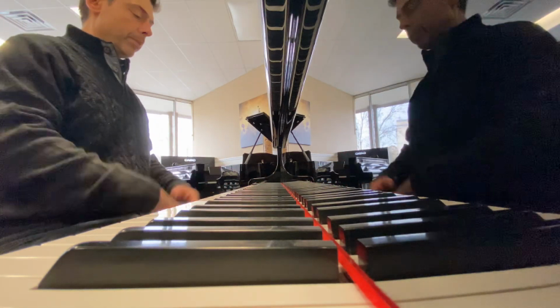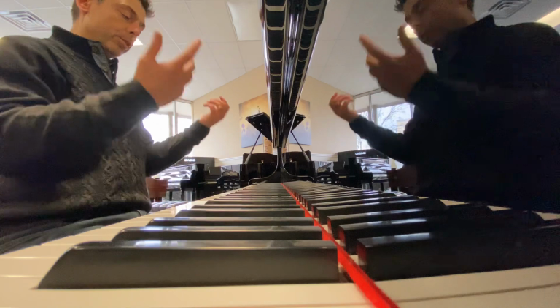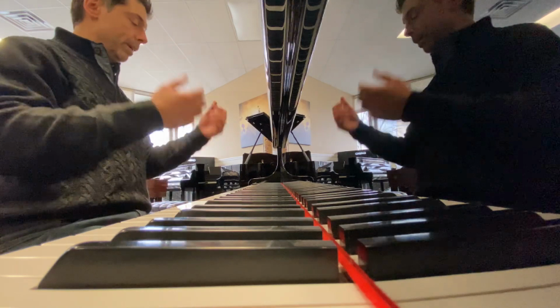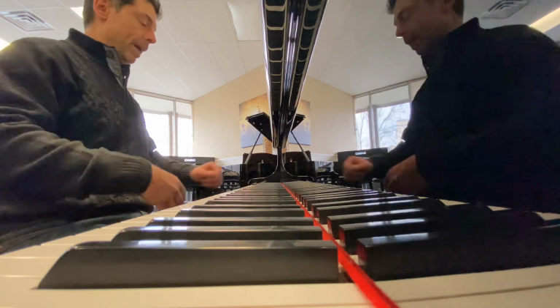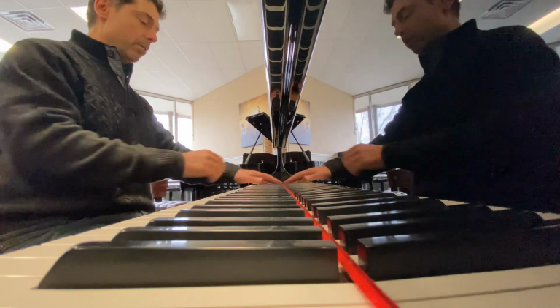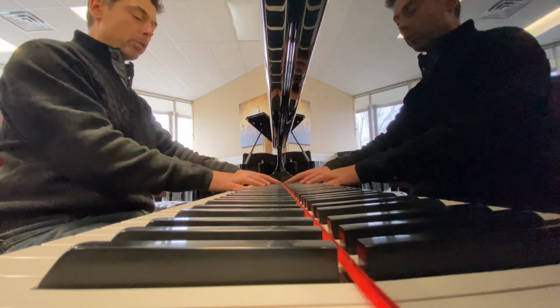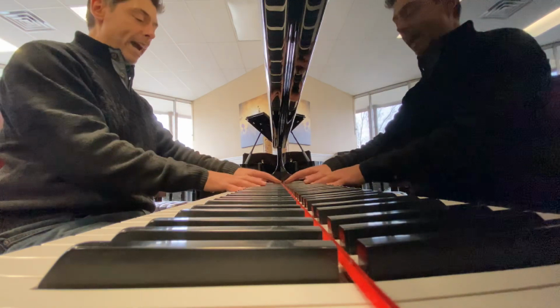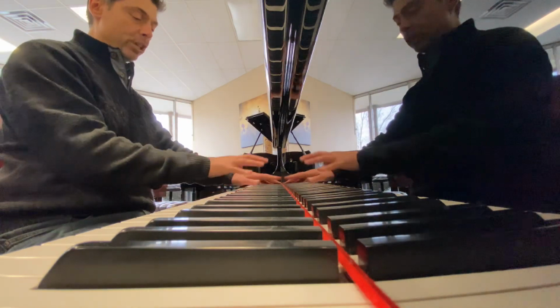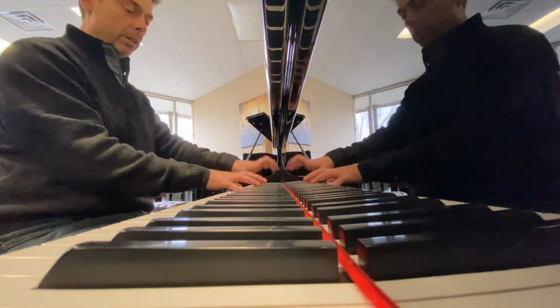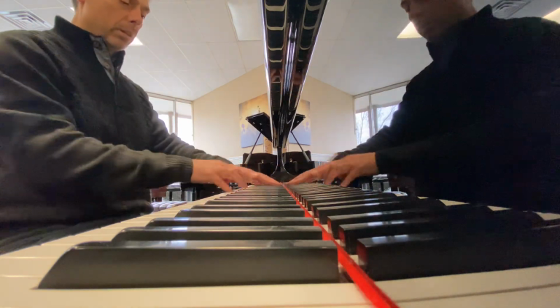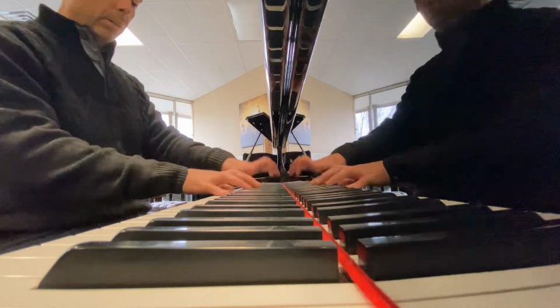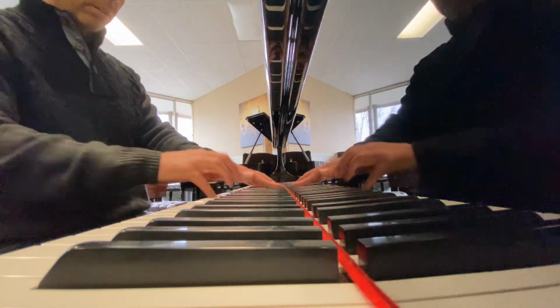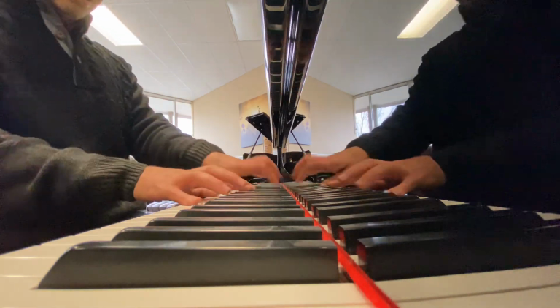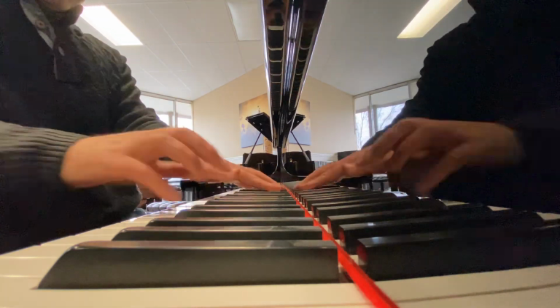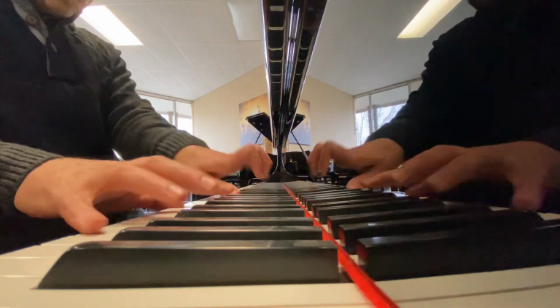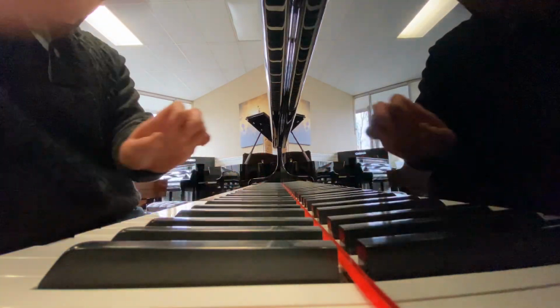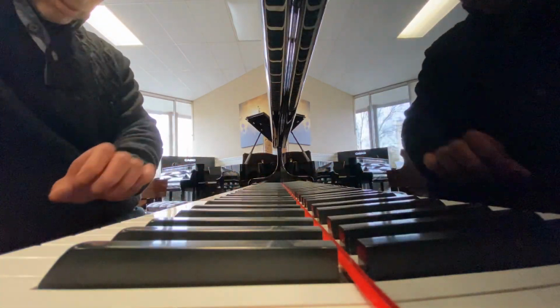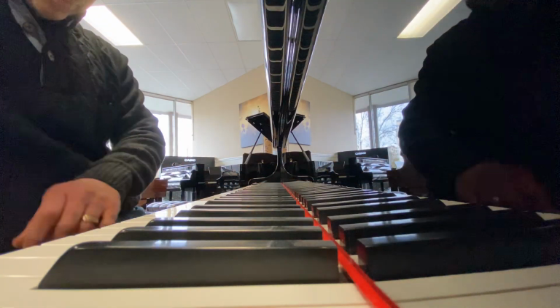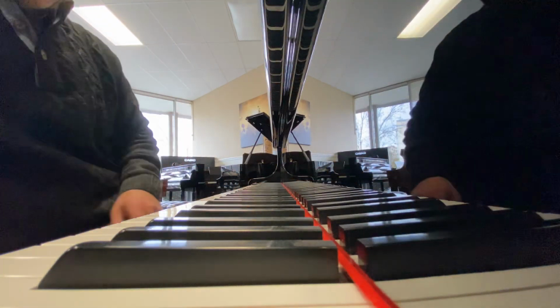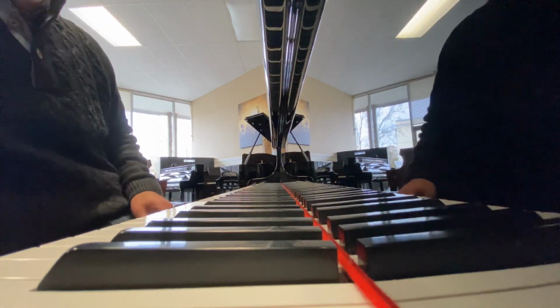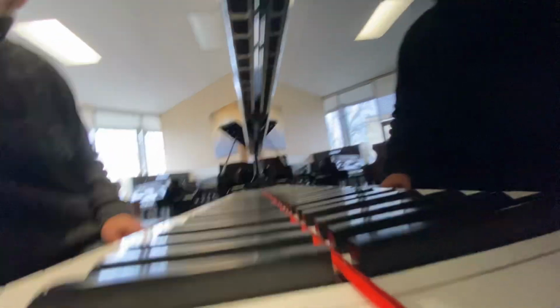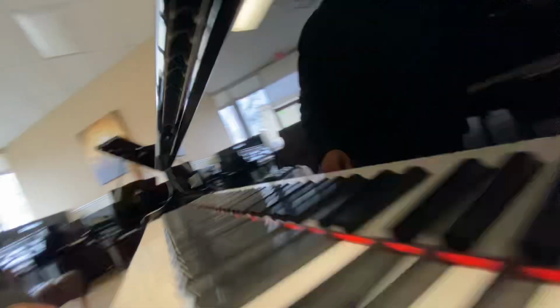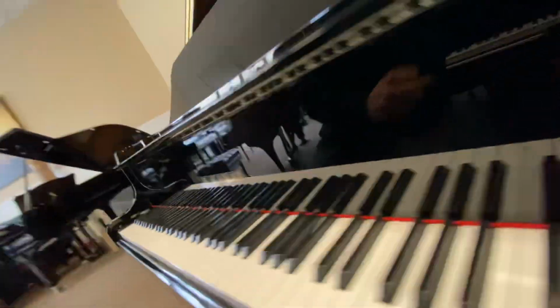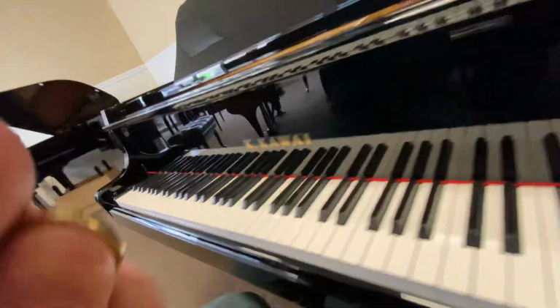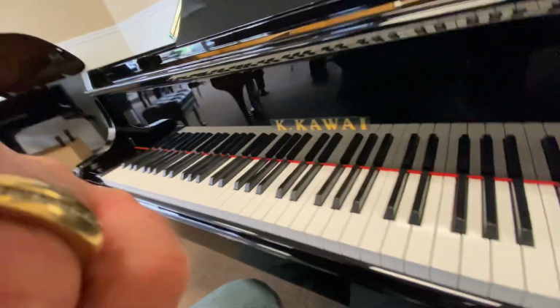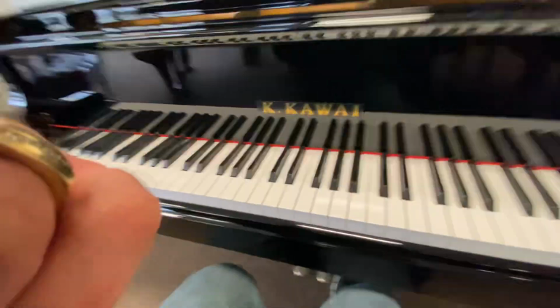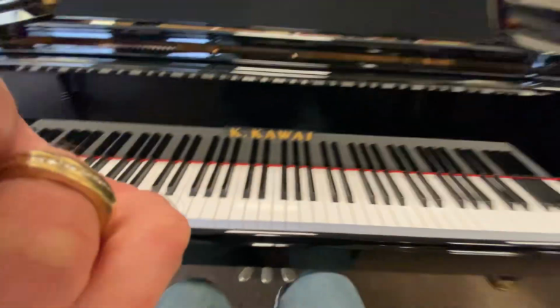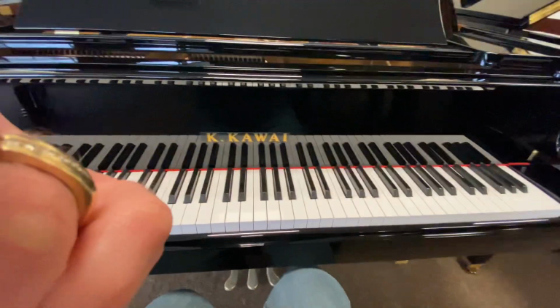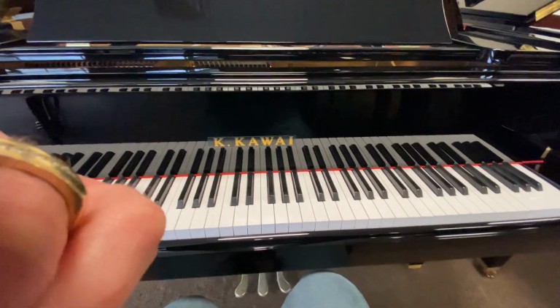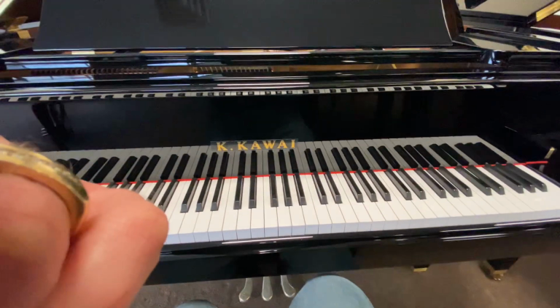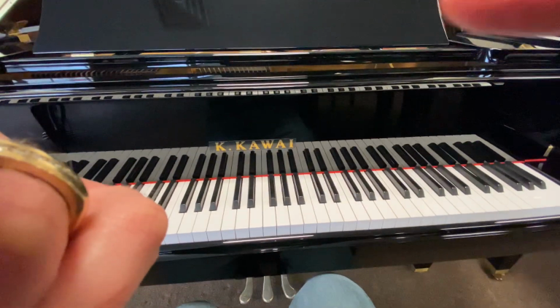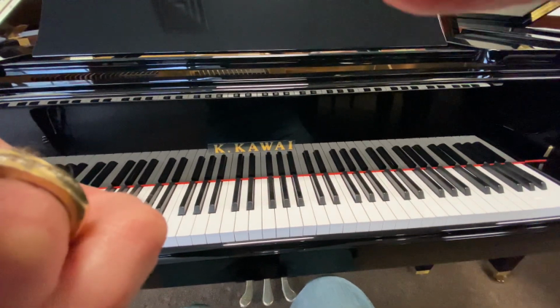Great piano, great action. The Kawai GL-10.